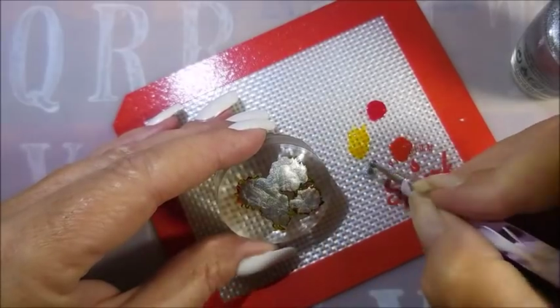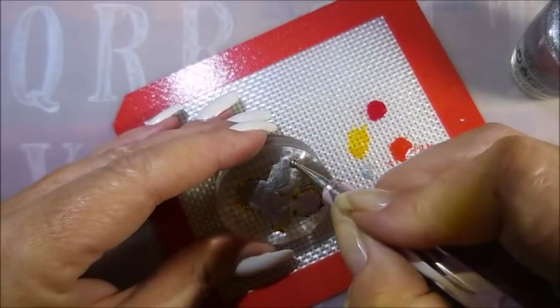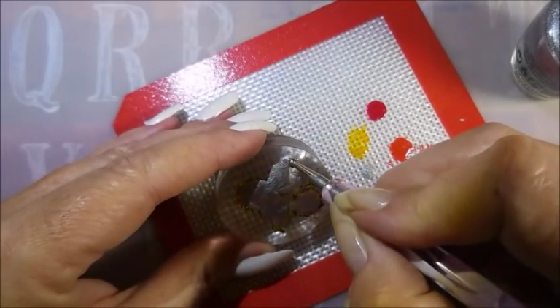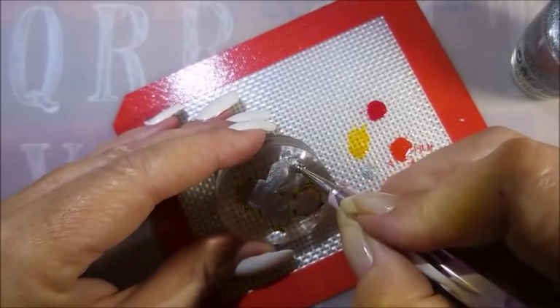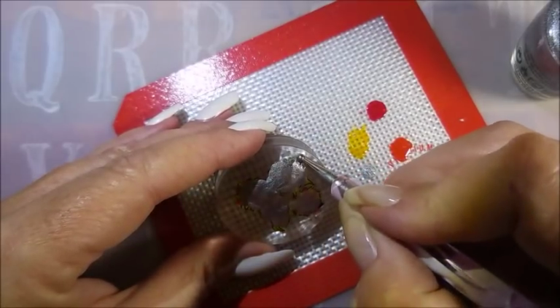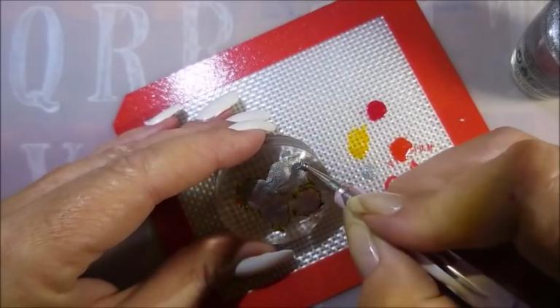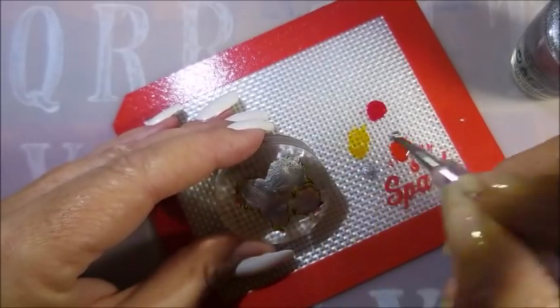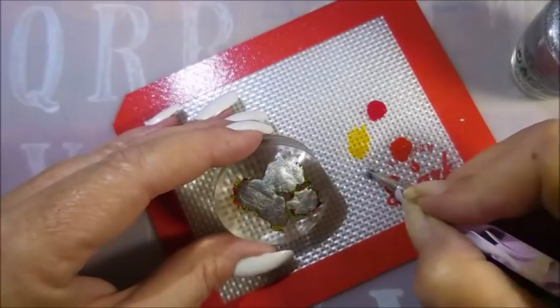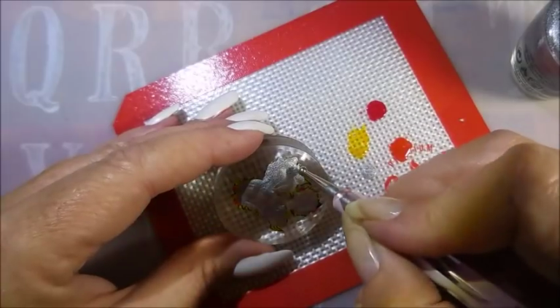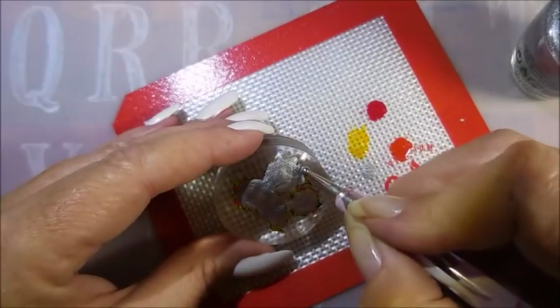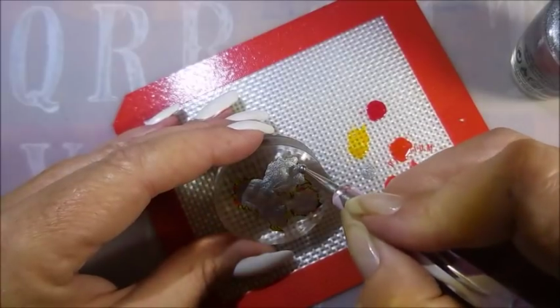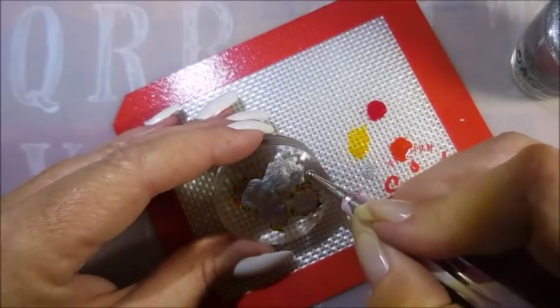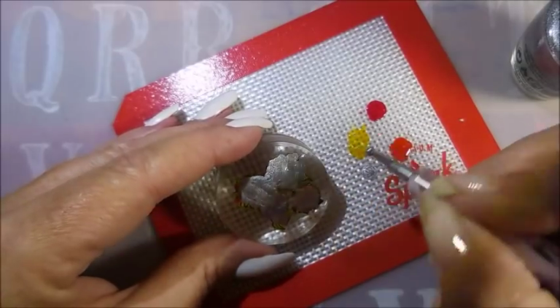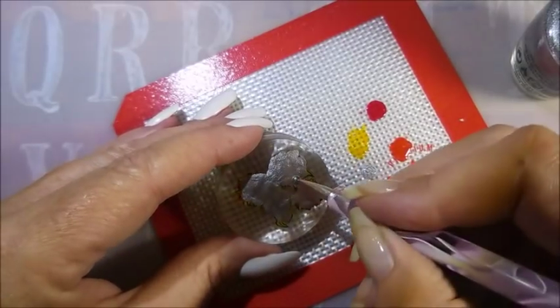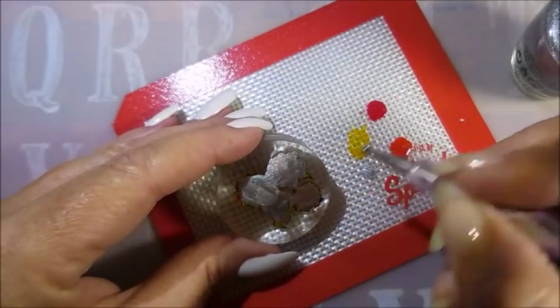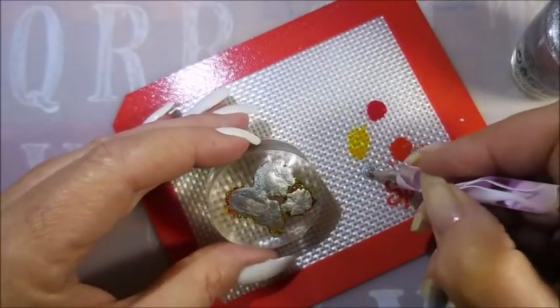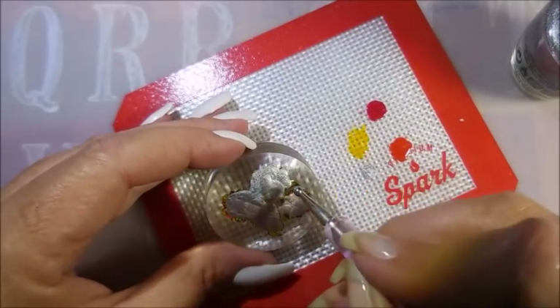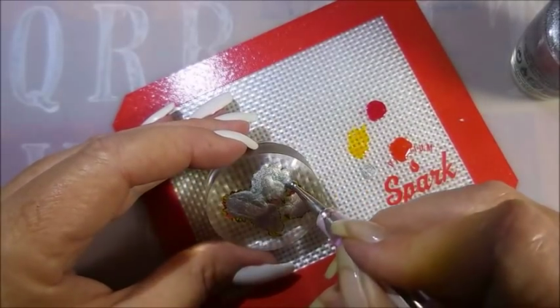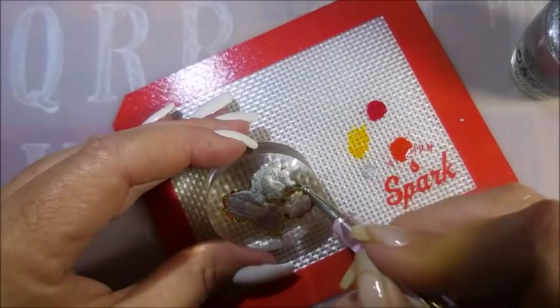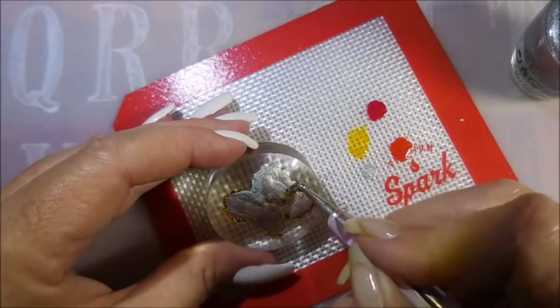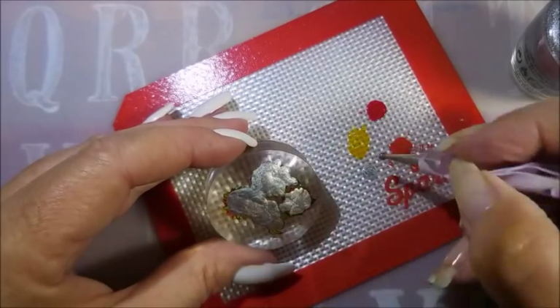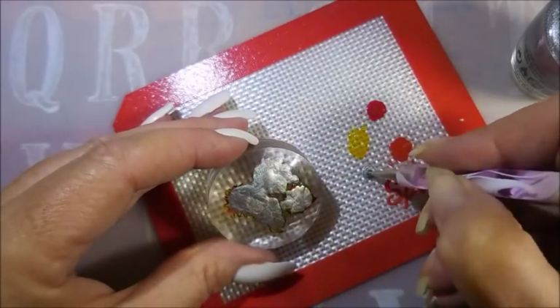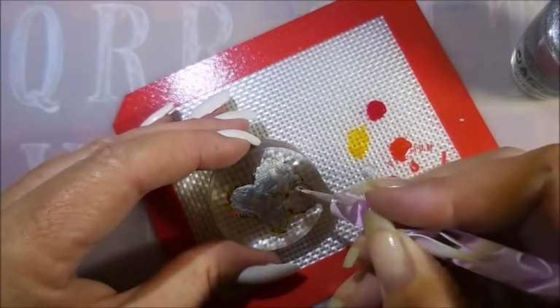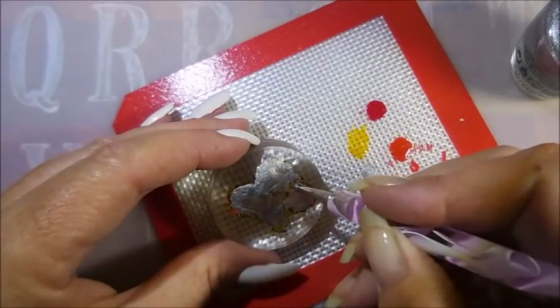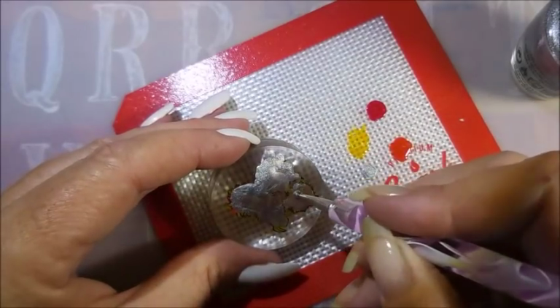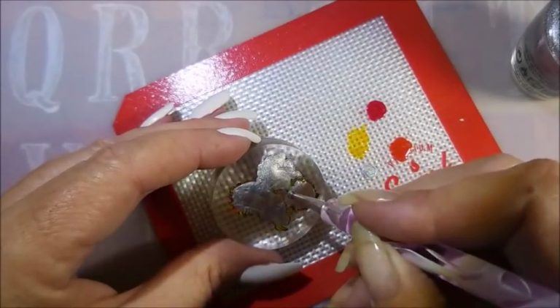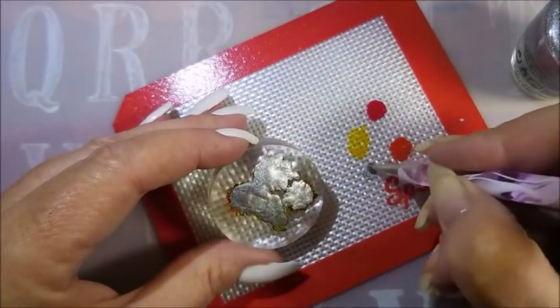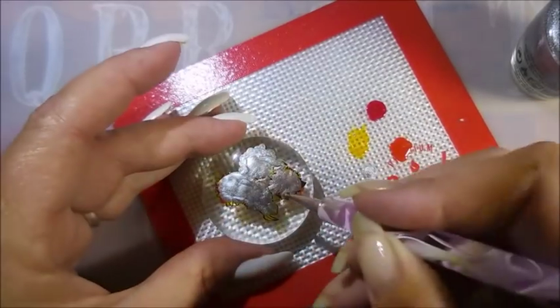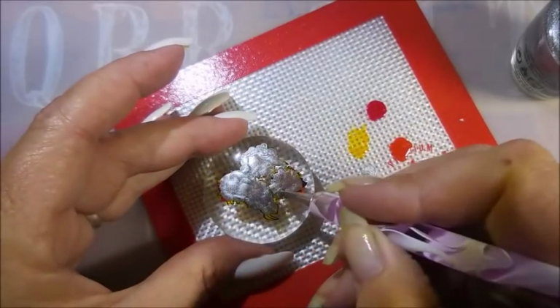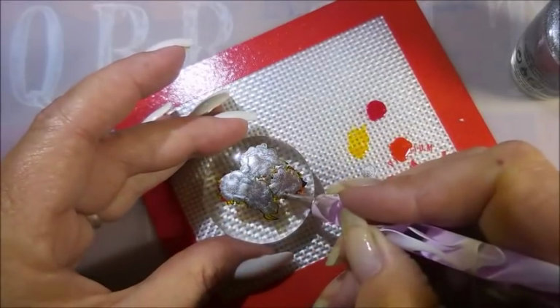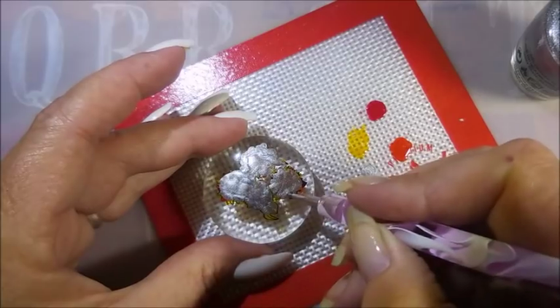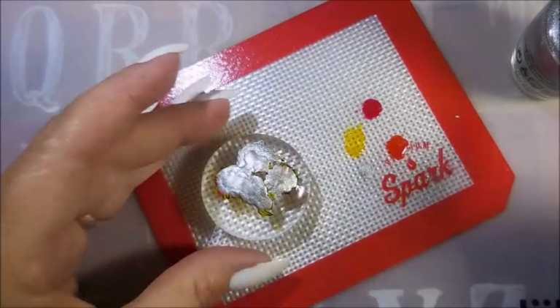You get into habits. I decided to change over to the dotting tool so I could get a little closer to the edges with the silver without getting too crazy, because I'm not really good with that big brush for this detailed work.